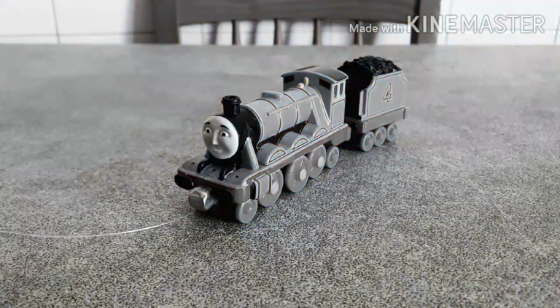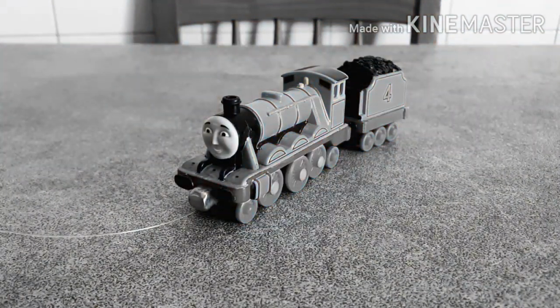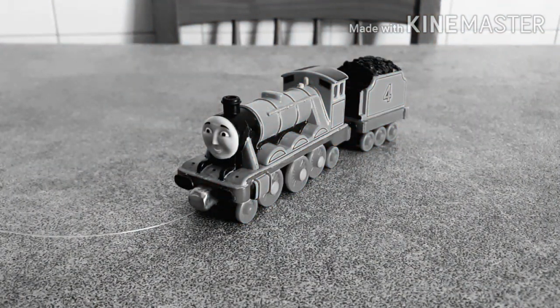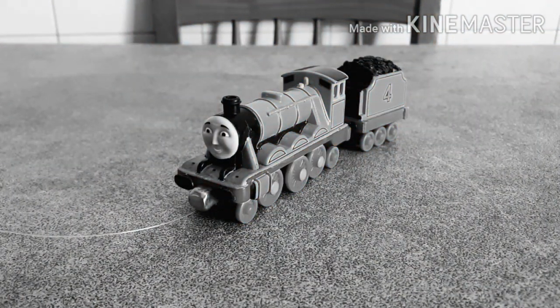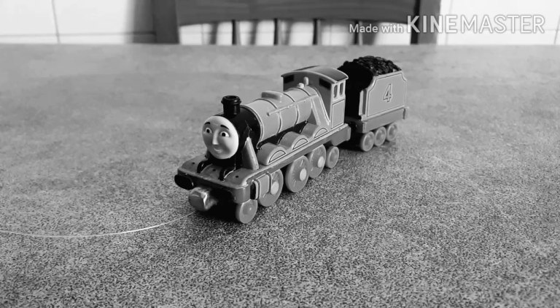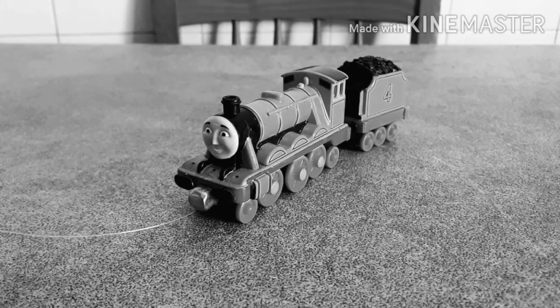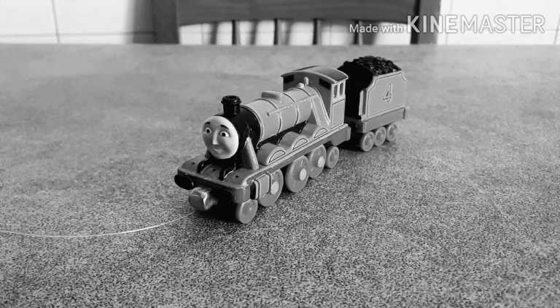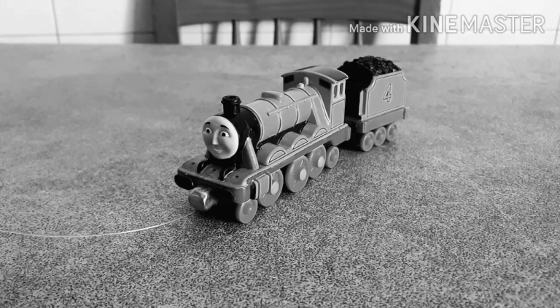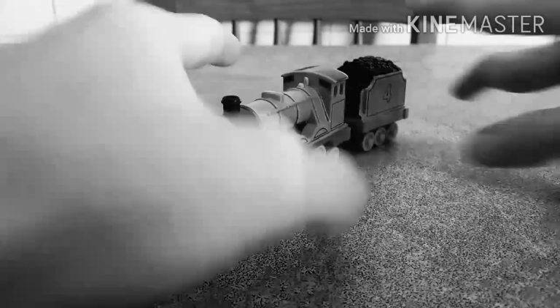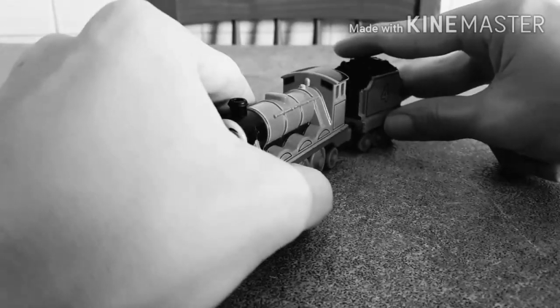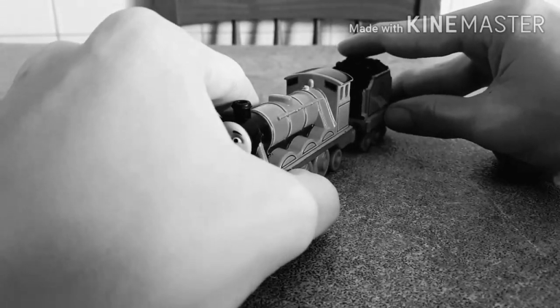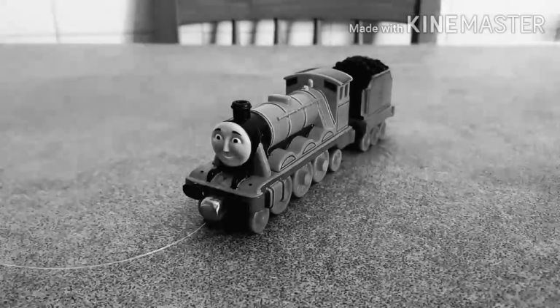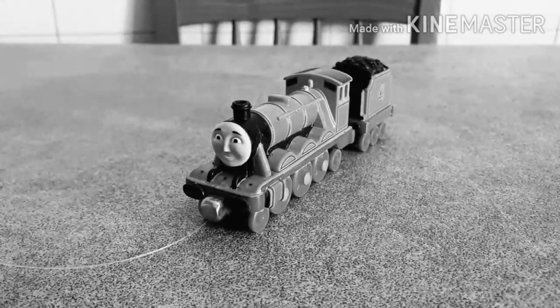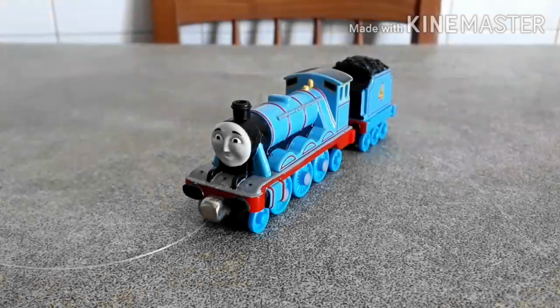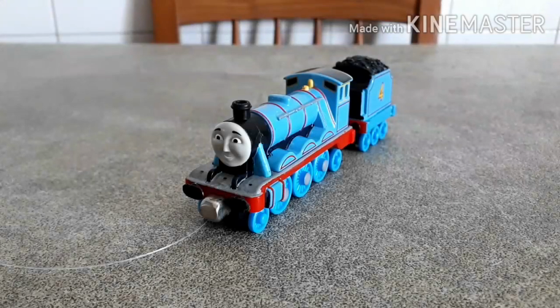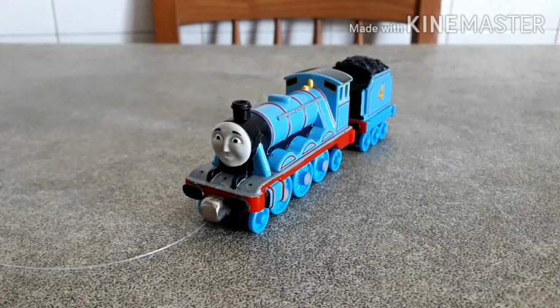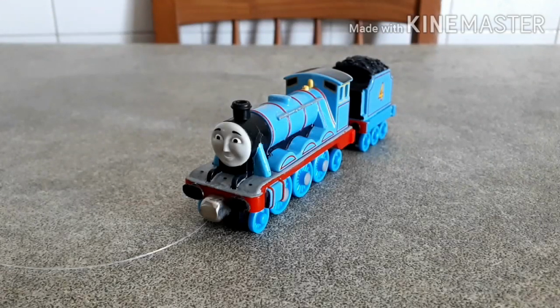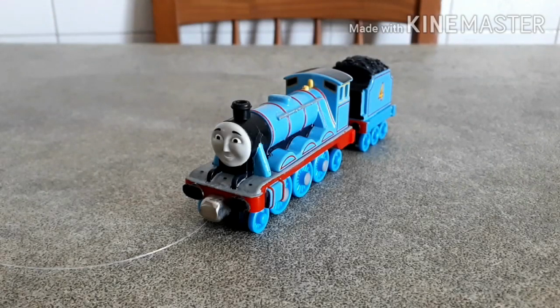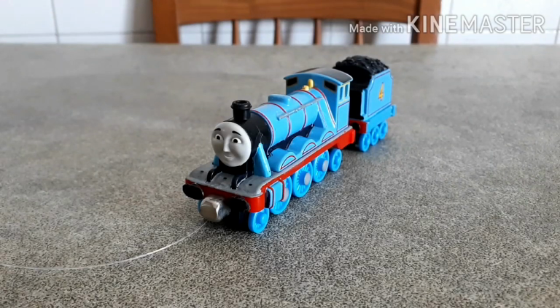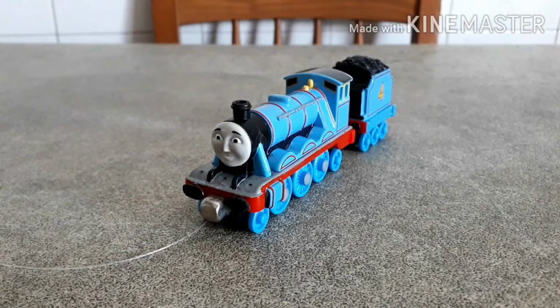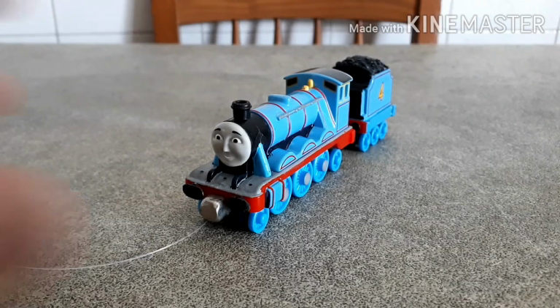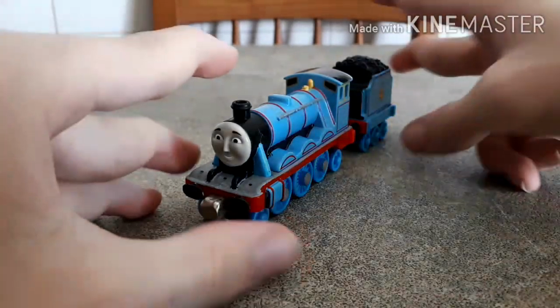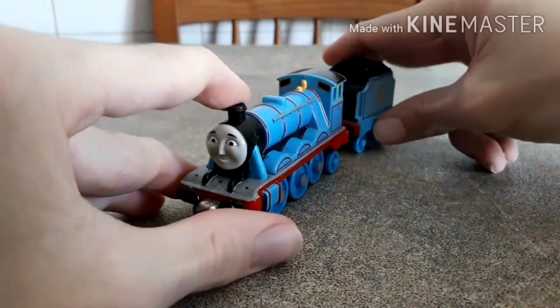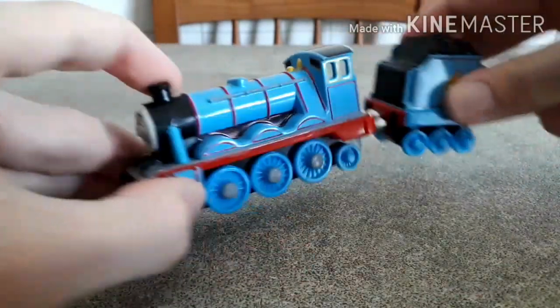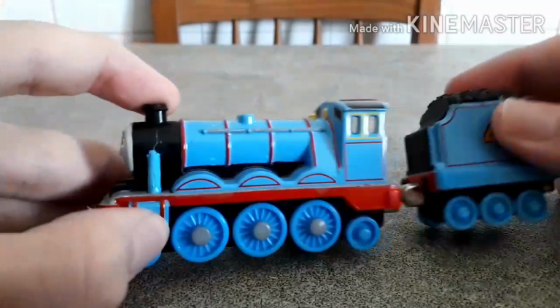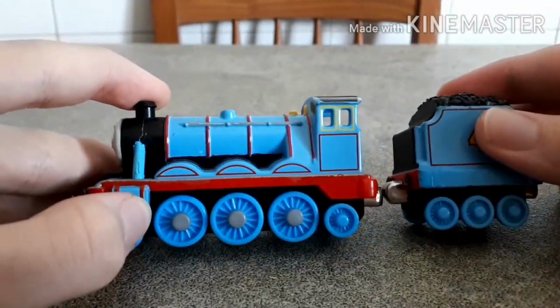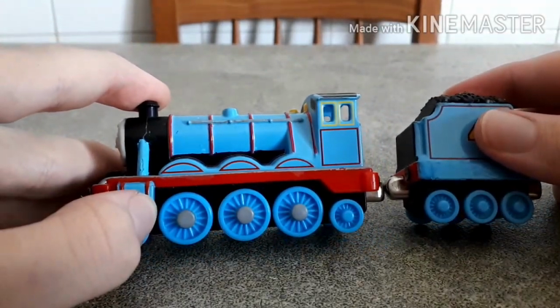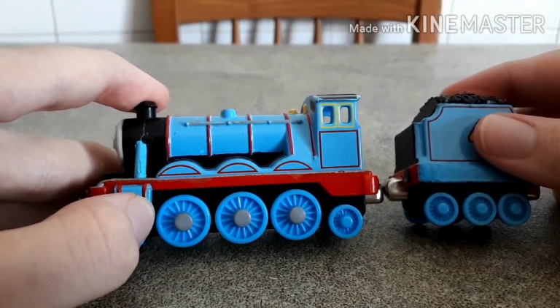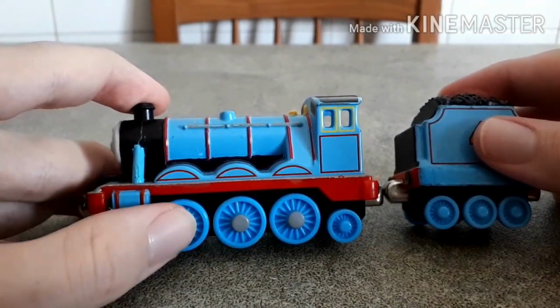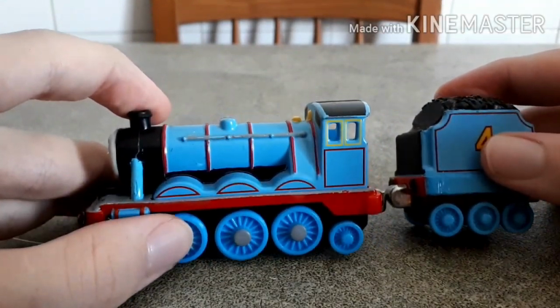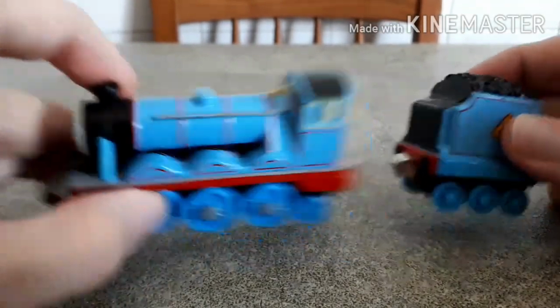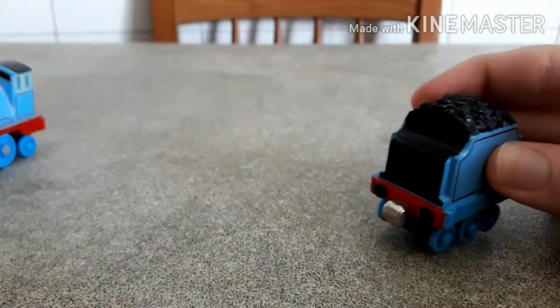Oh, the indignity, I'm here at a Pimp My Thomas episode. Yes, Gordon, you are, but you should be happy about that. Anyway, here's my take-along Gordon — I bought him at a flea market a few years ago and he was in pretty good condition.